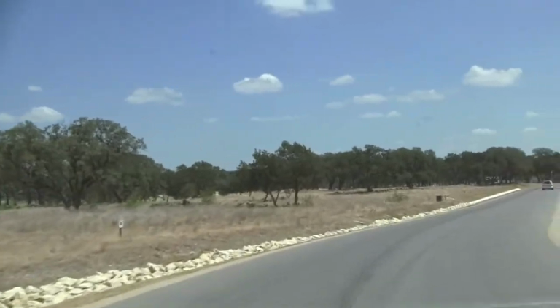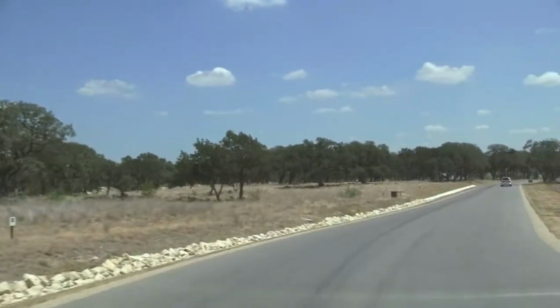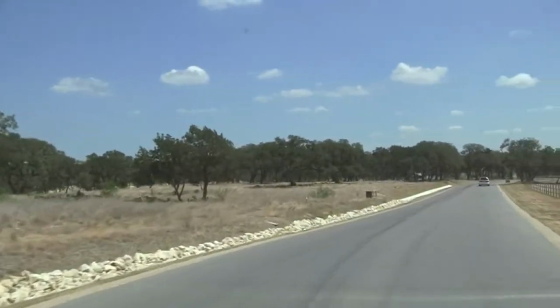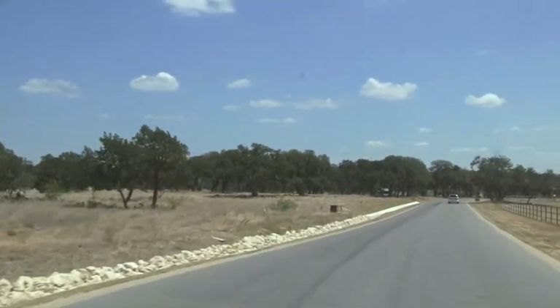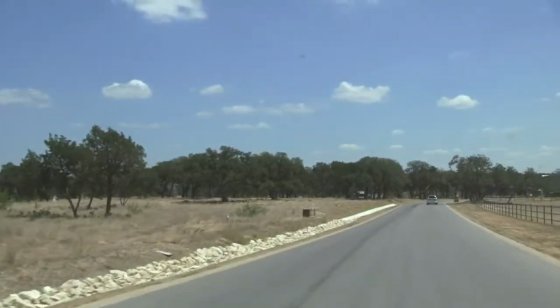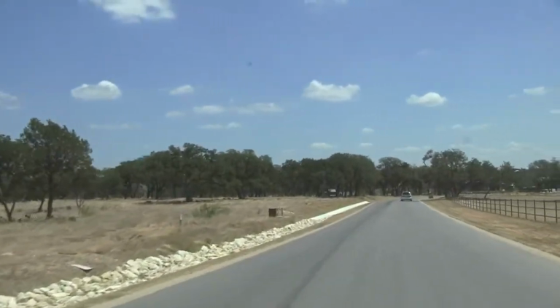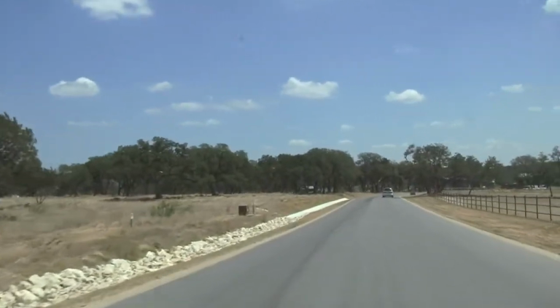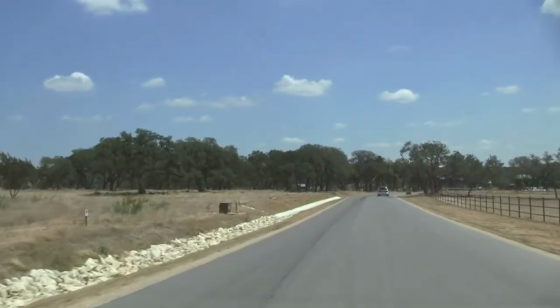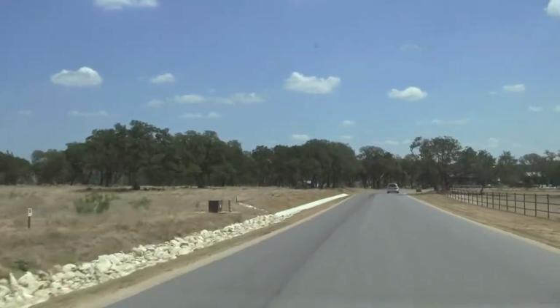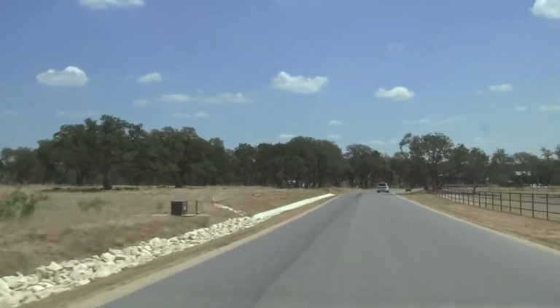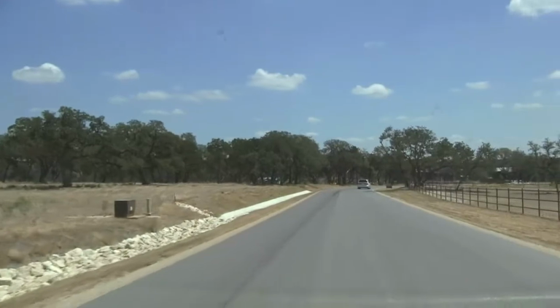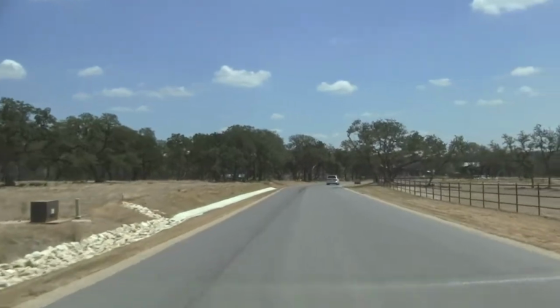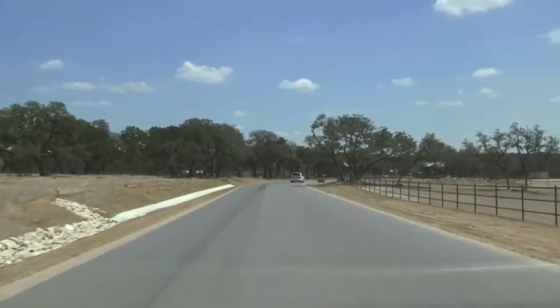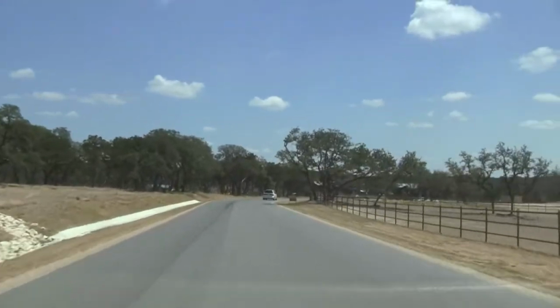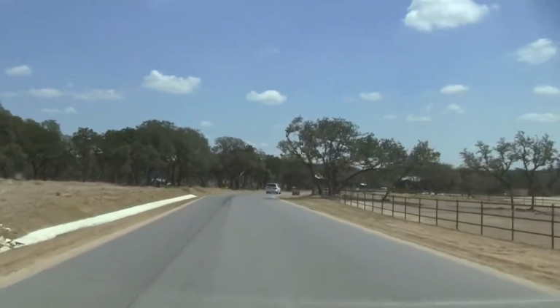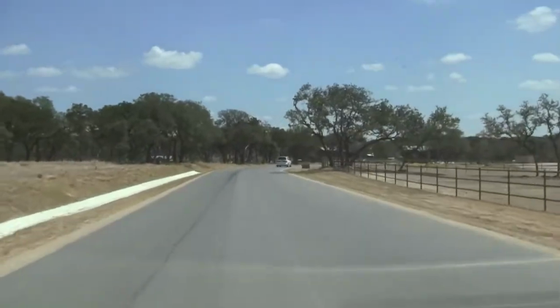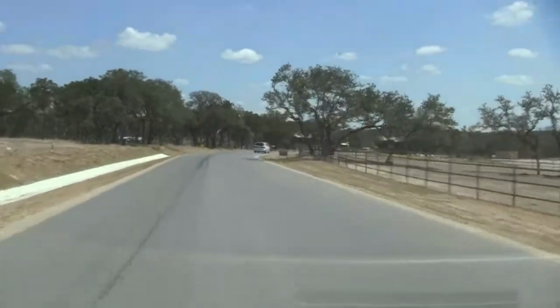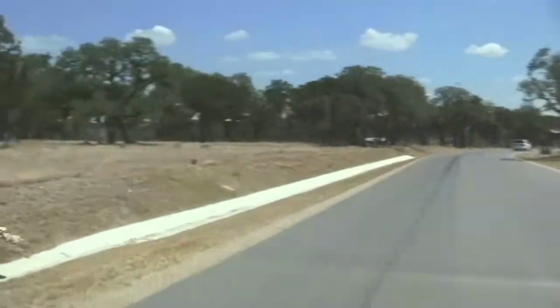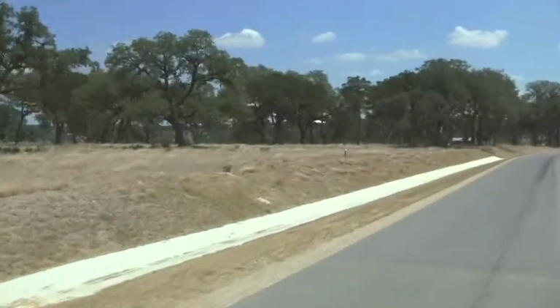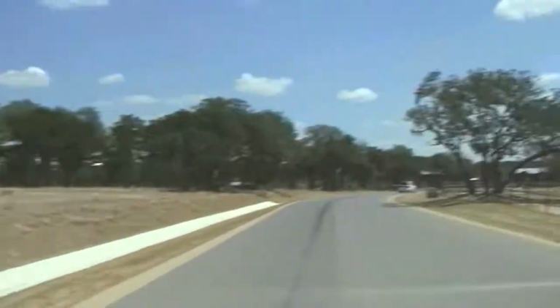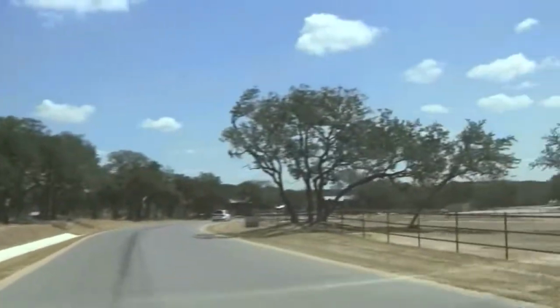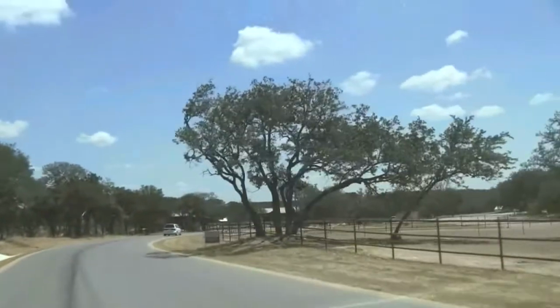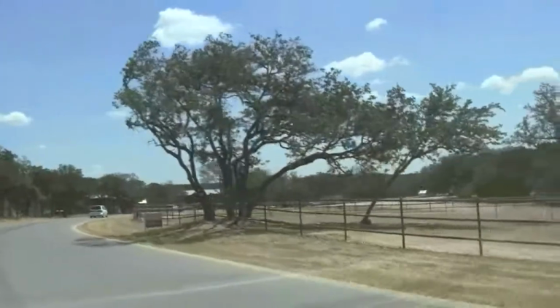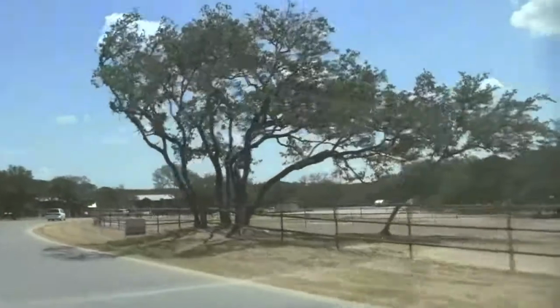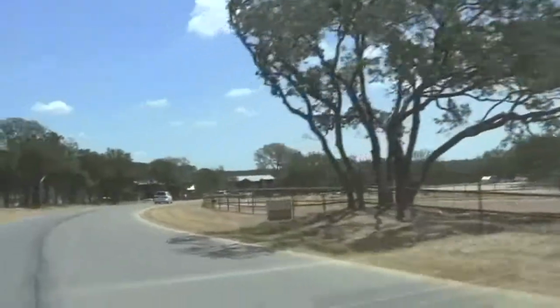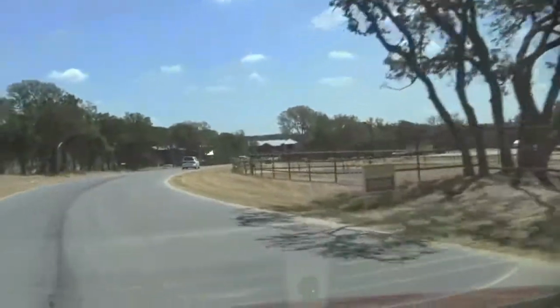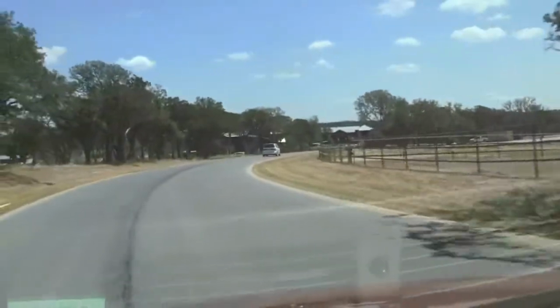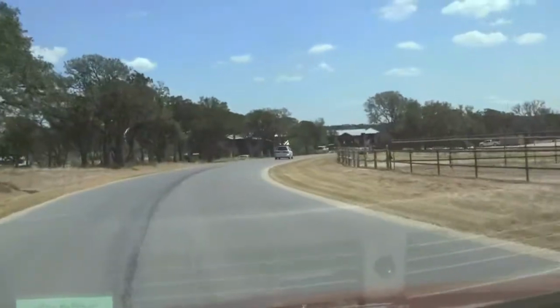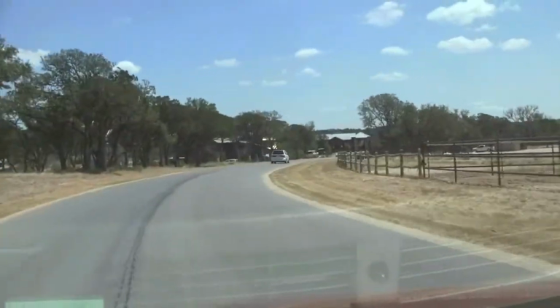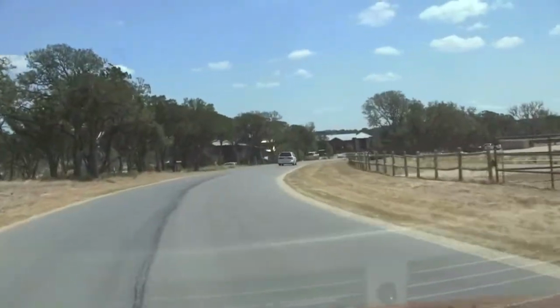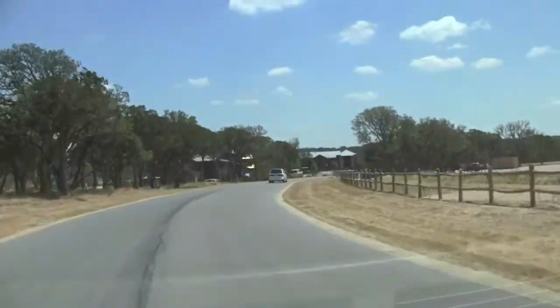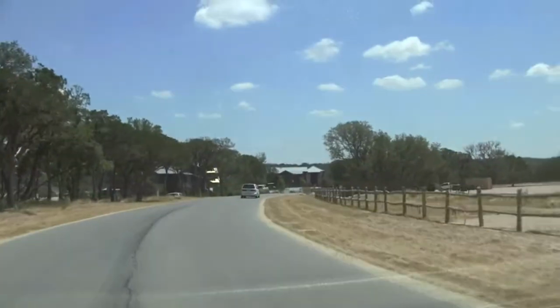Then we have future home sites on the left, and the lake is just beyond that. So those are waterfront home sites to our left right now. And then the main amenity center — the welcome center is just up ahead.